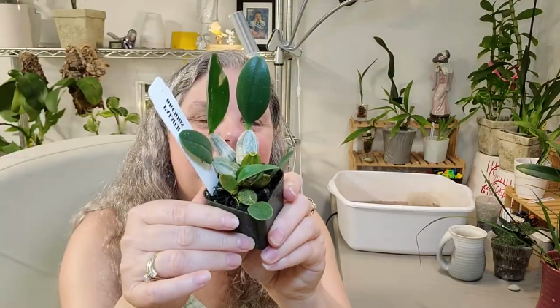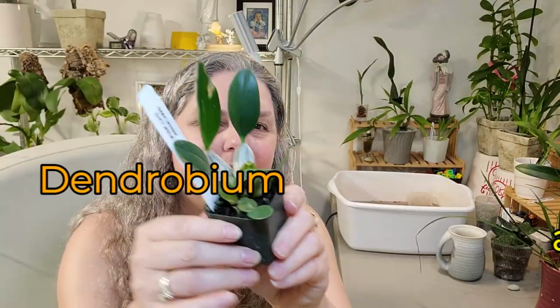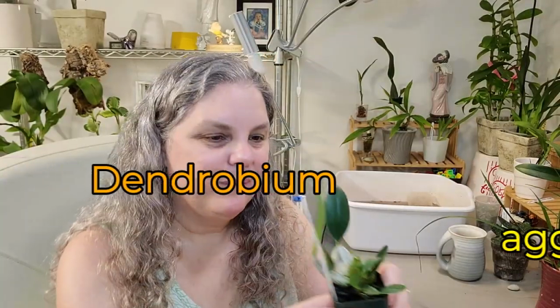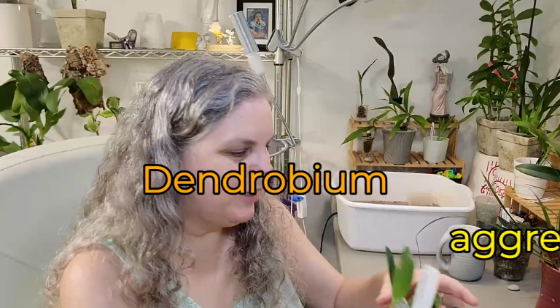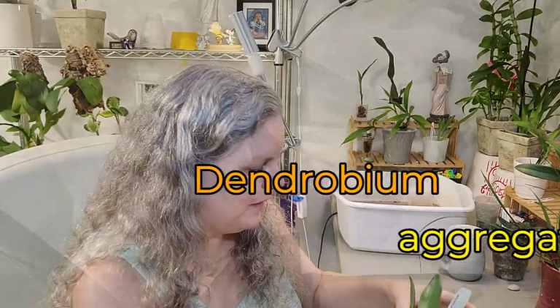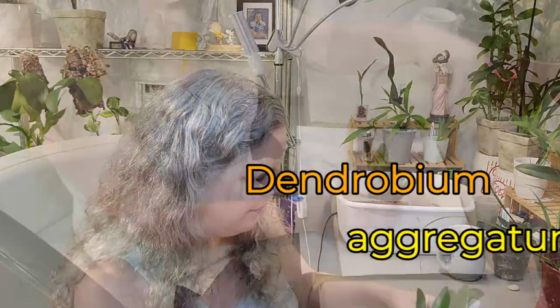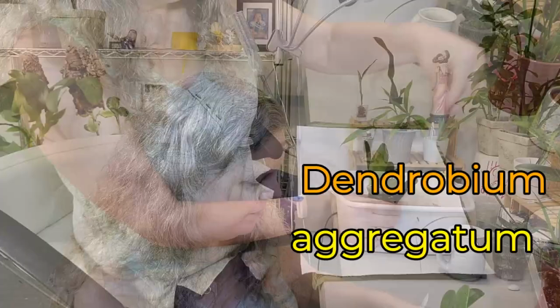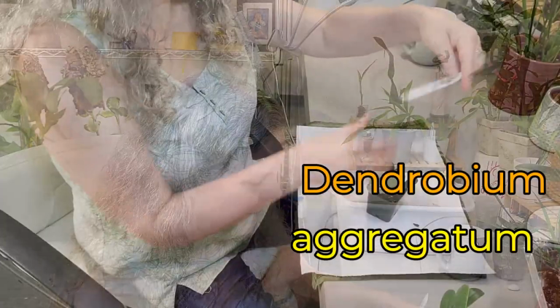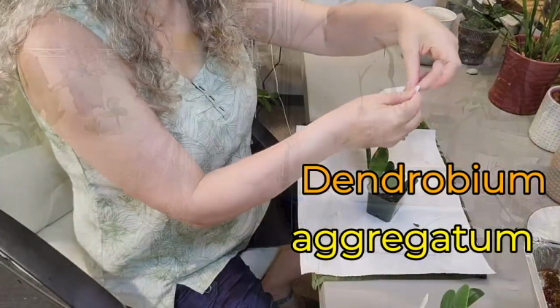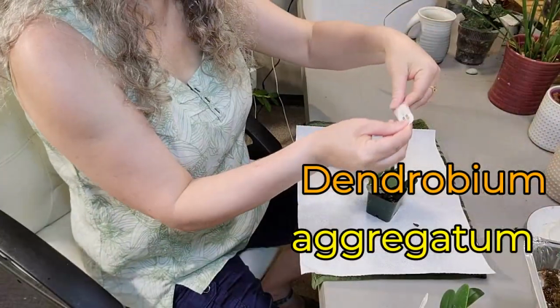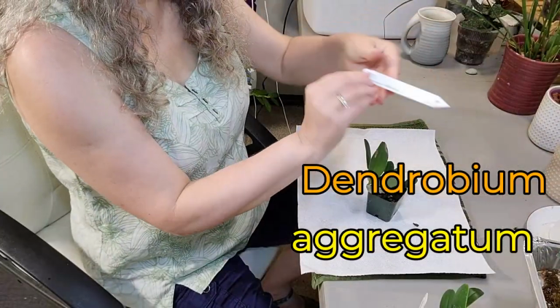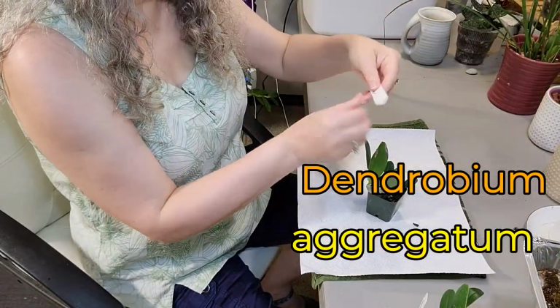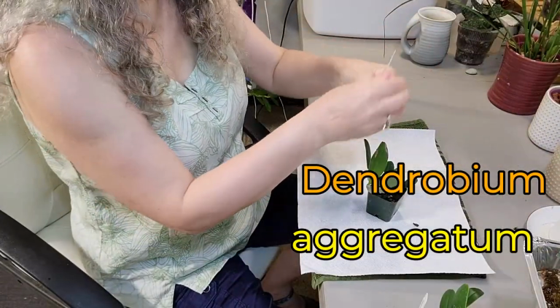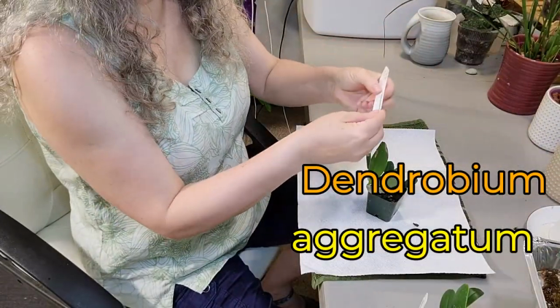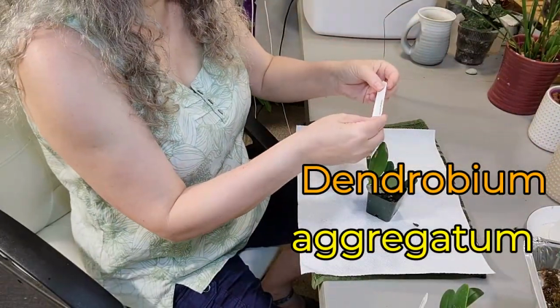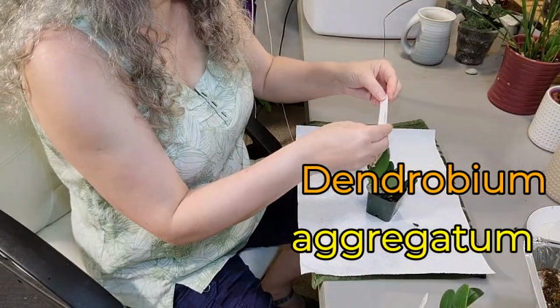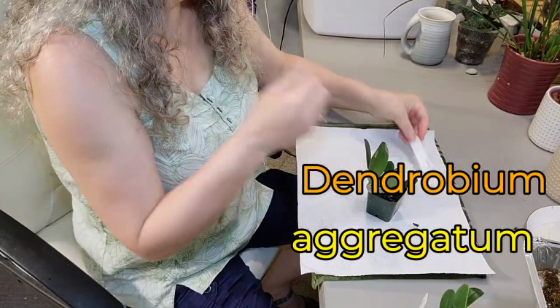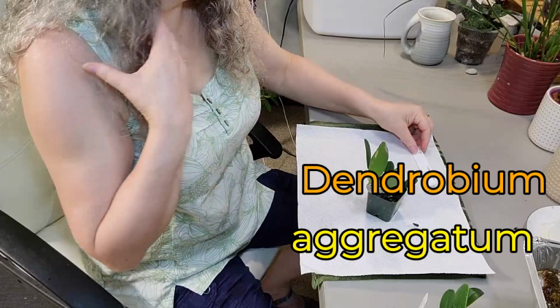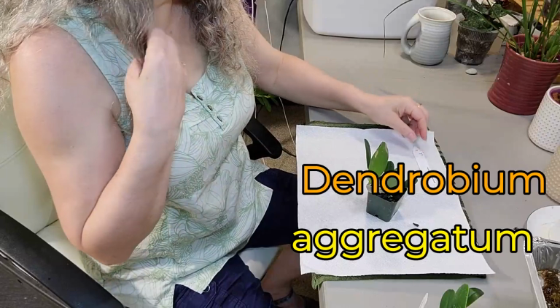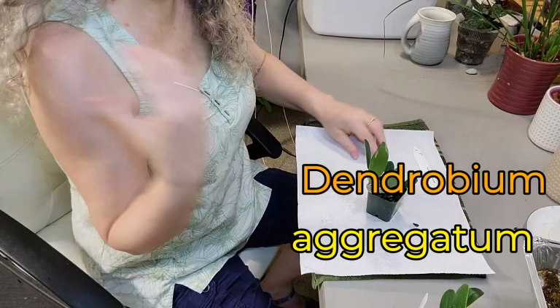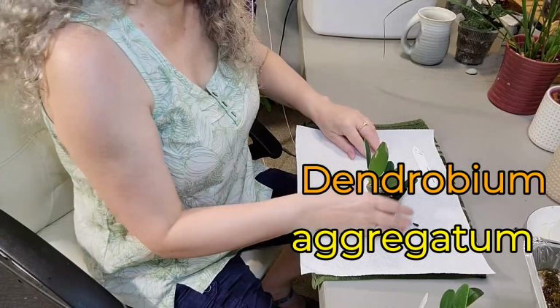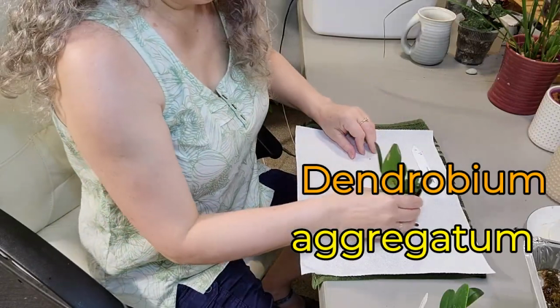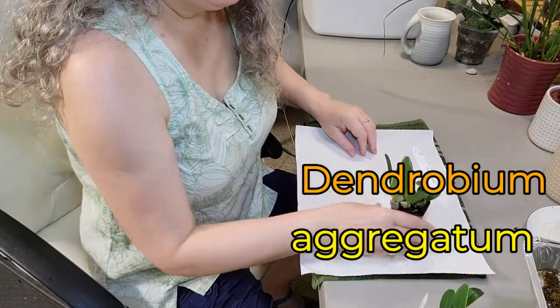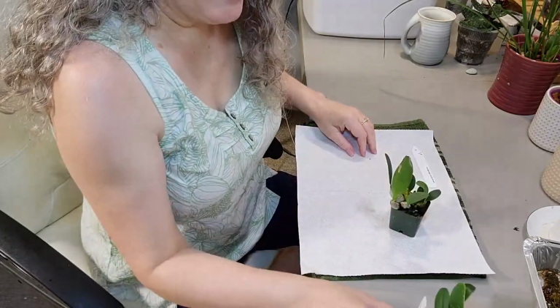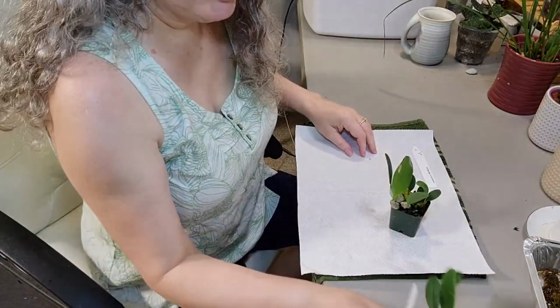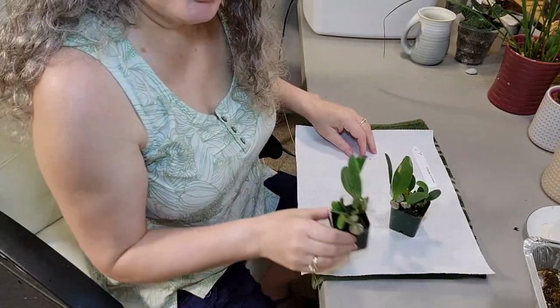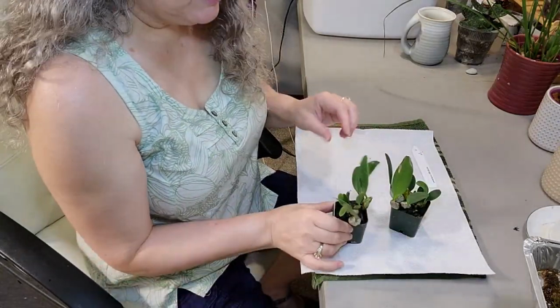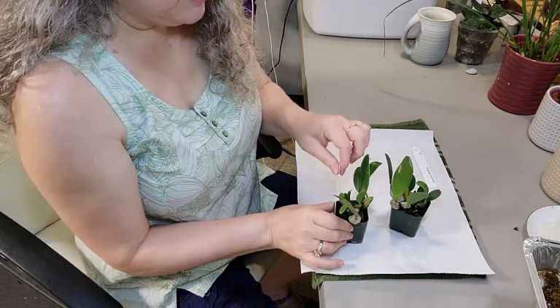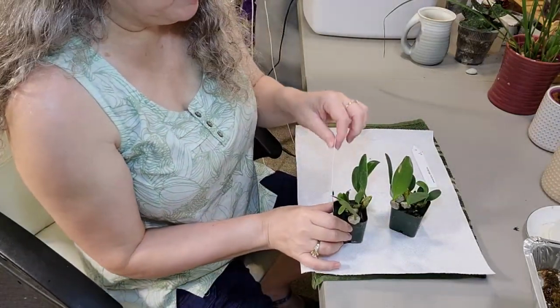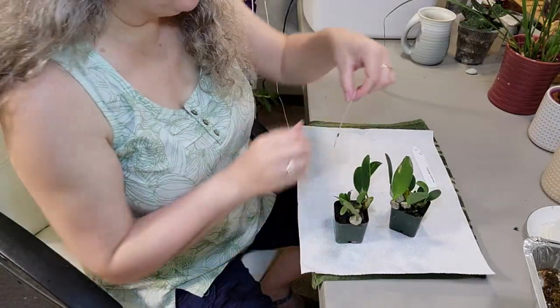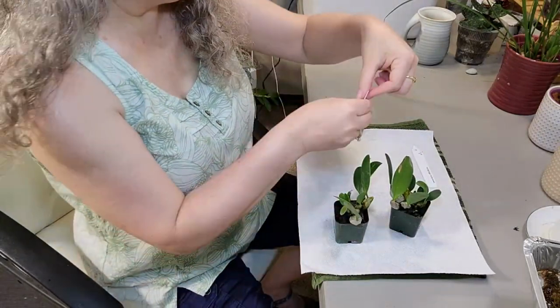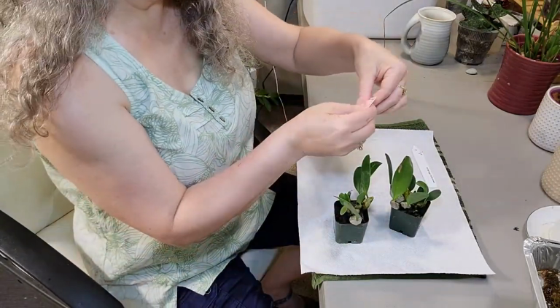Here we go, let's open them up. Angraecum by Palmer Orchids. Dendrobium angraecum. And yes, Yoshi, I am going to be checking out your site.